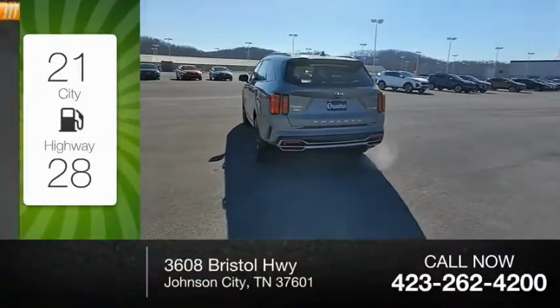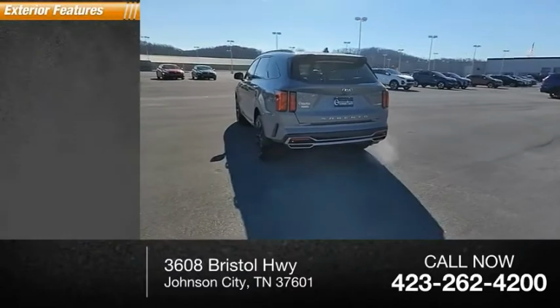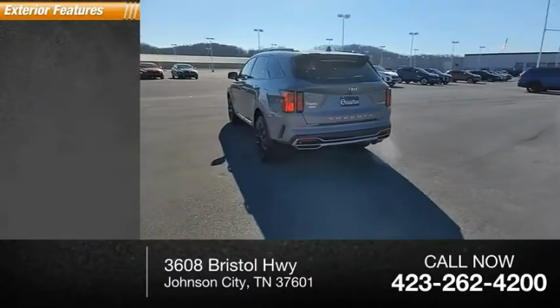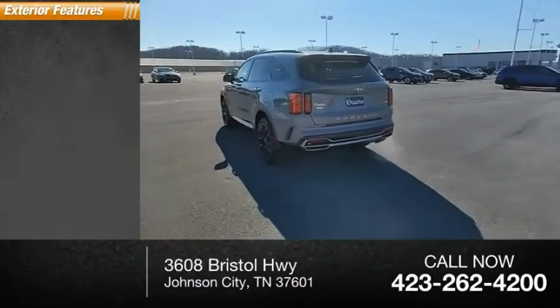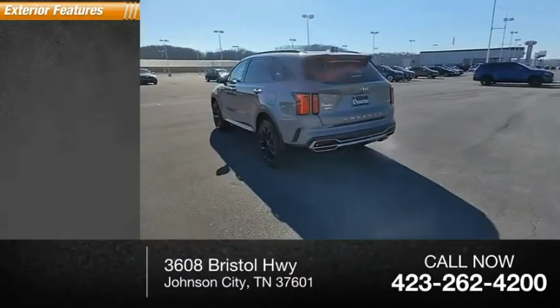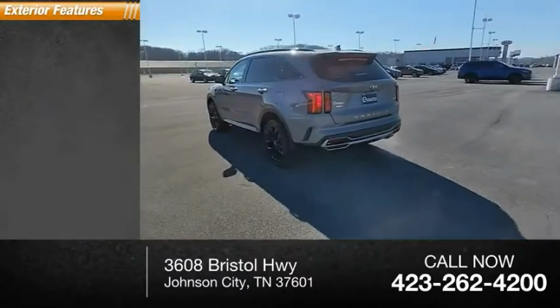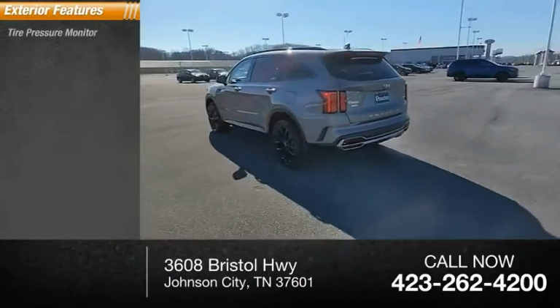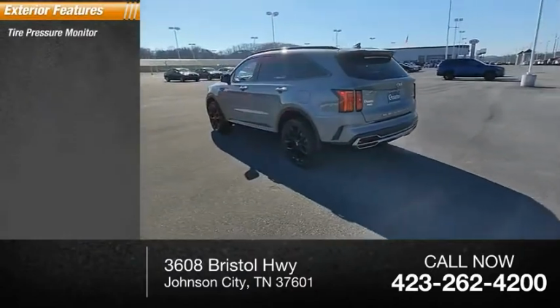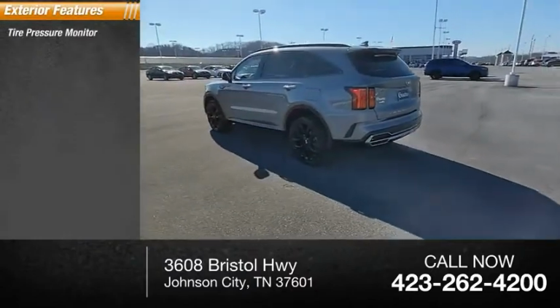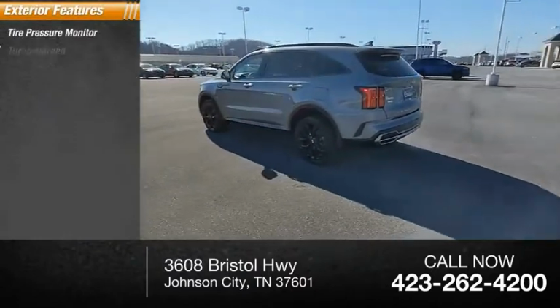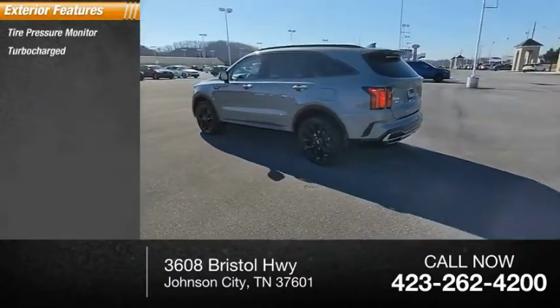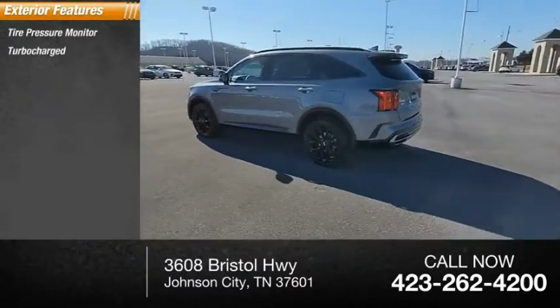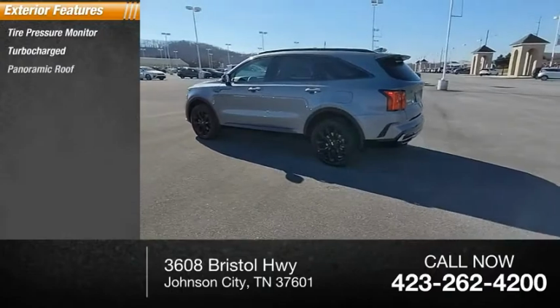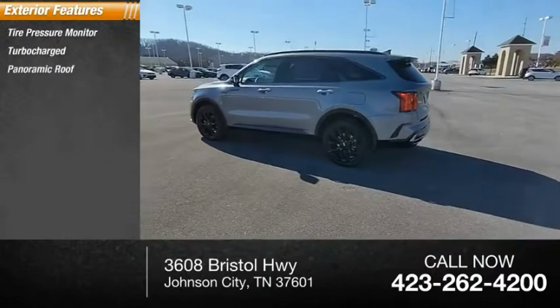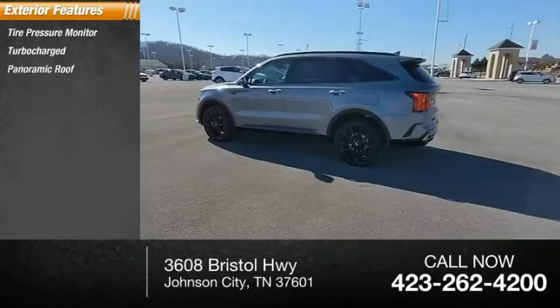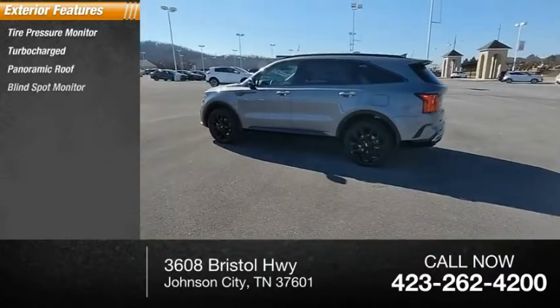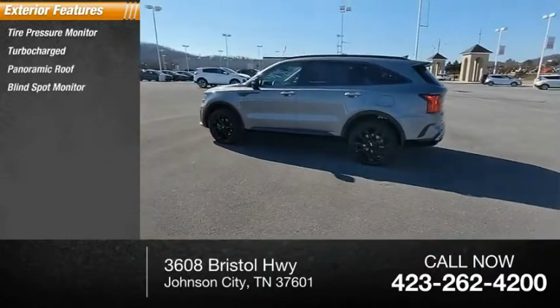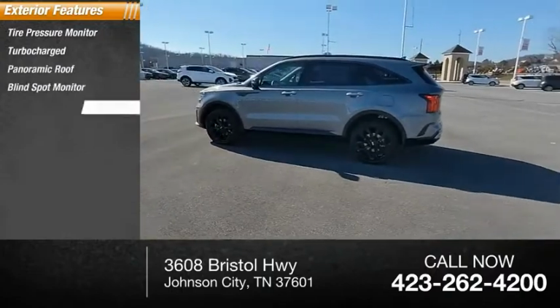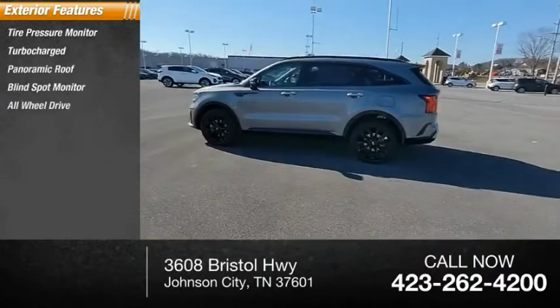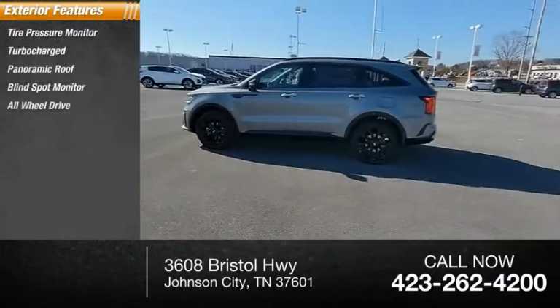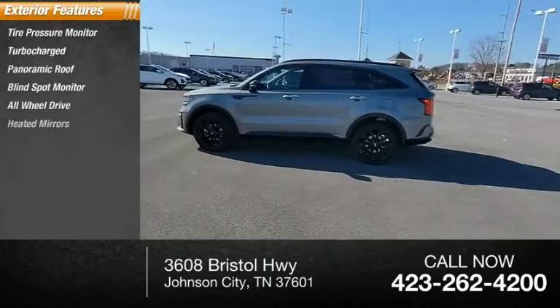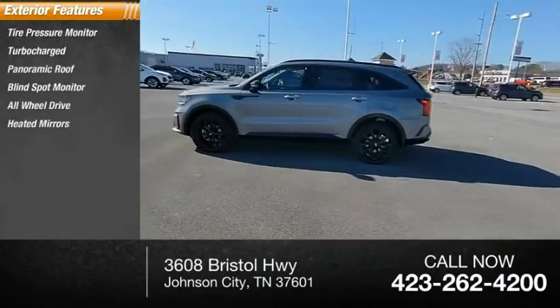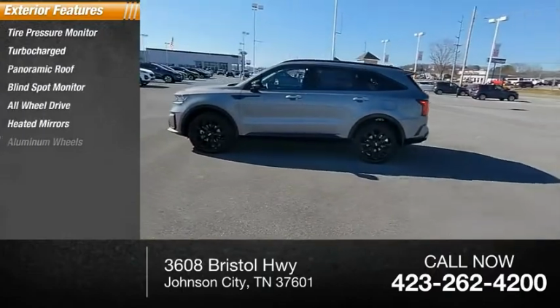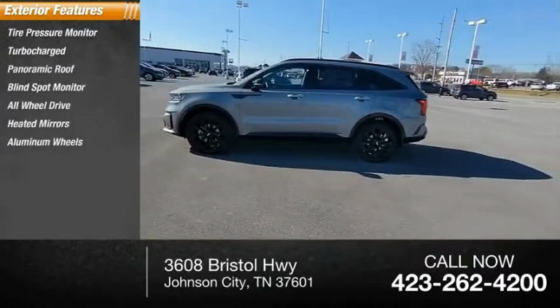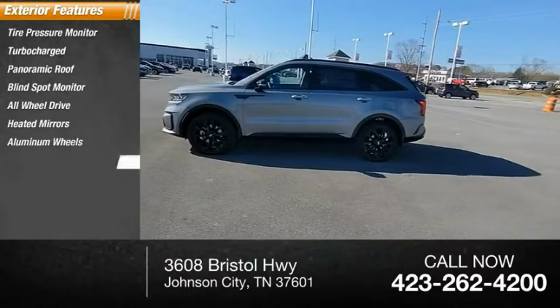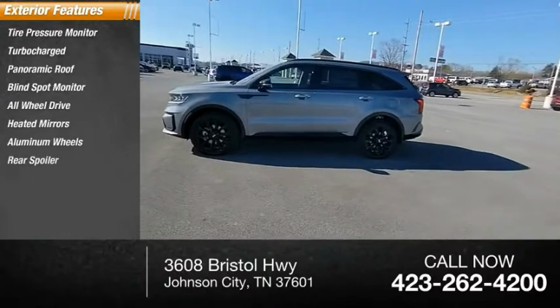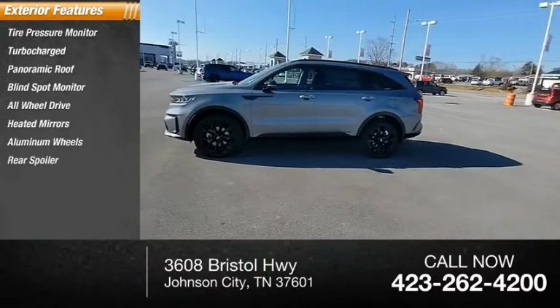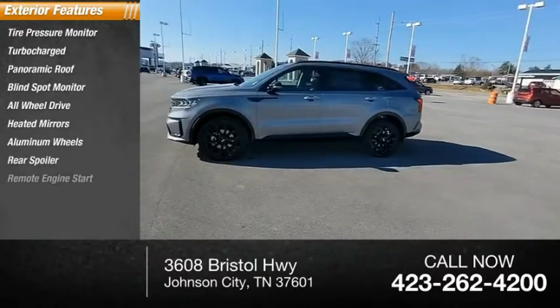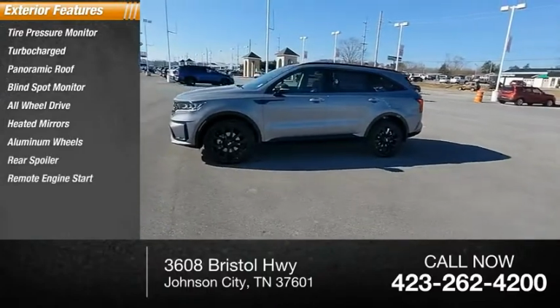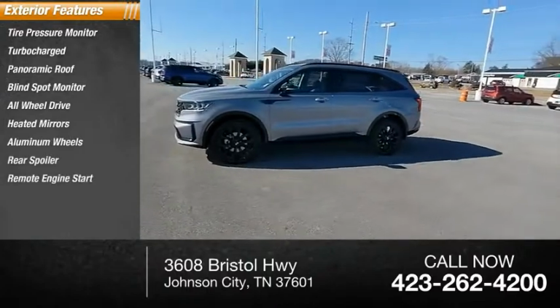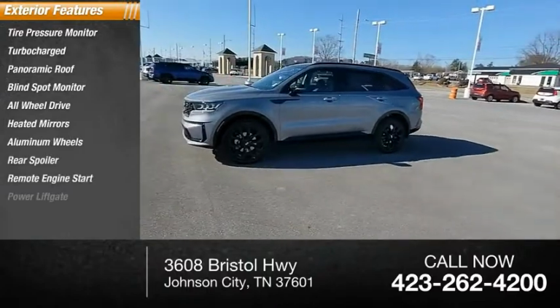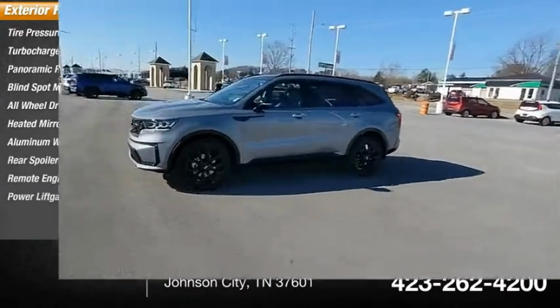Here are some of this vehicle's great options: tire pressure monitor, turbocharged, panoramic roof, blind spot monitor, all-wheel drive, heated mirrors, aluminum wheels, rear spoiler, remote engine start, power lift gate.